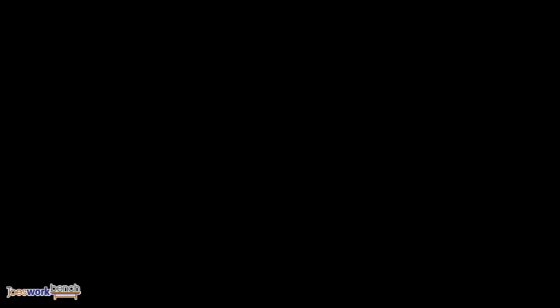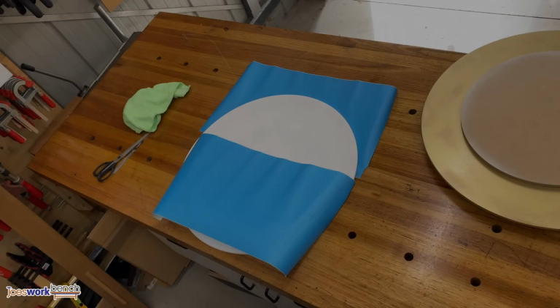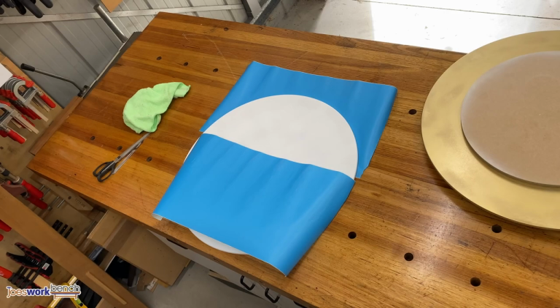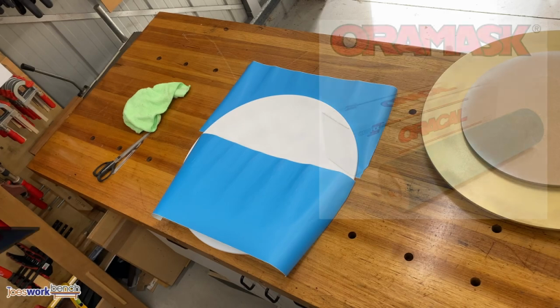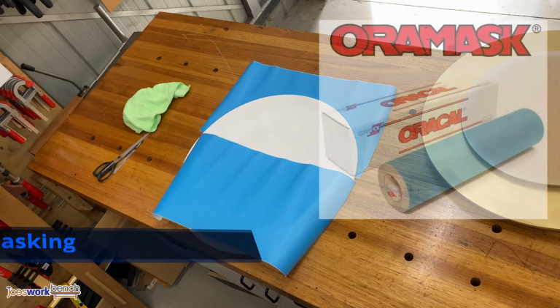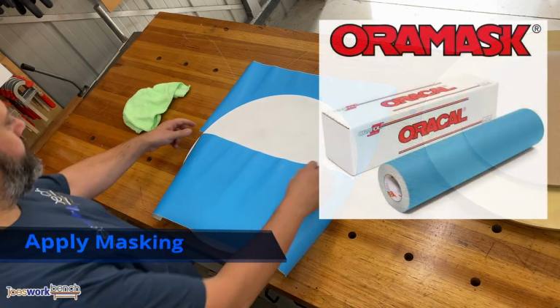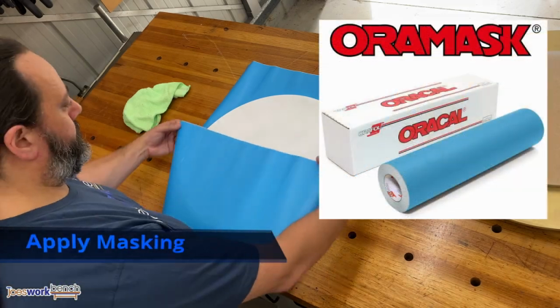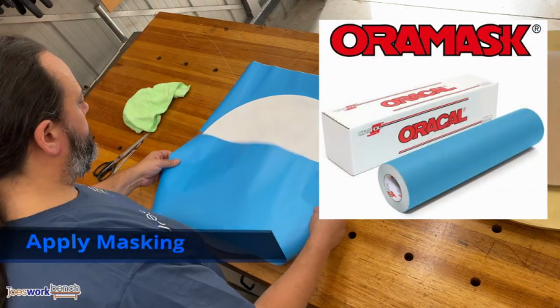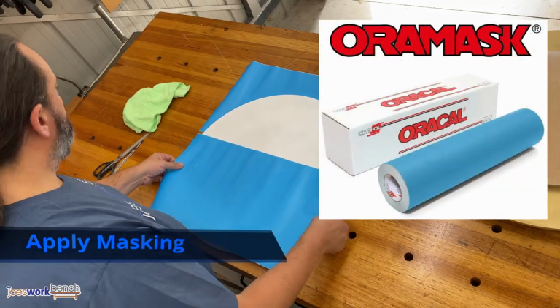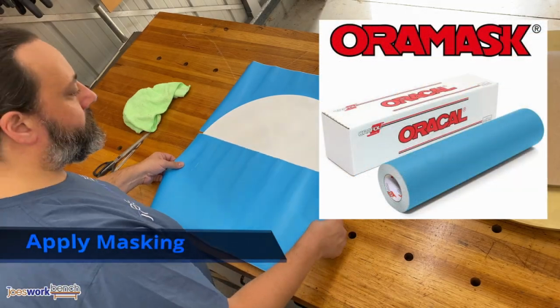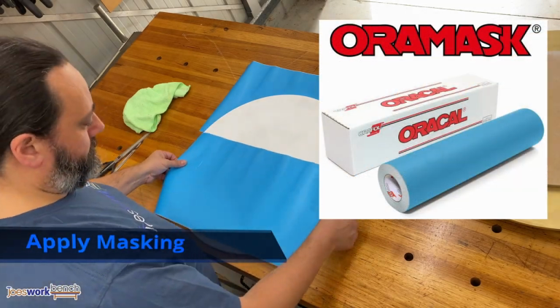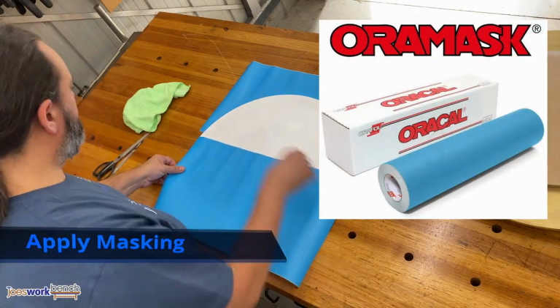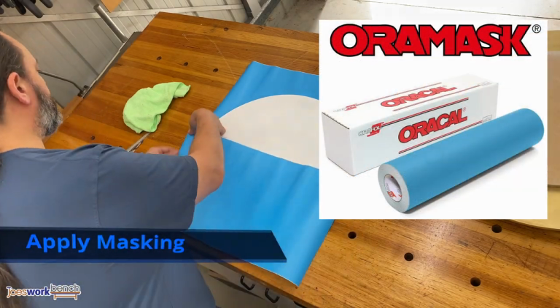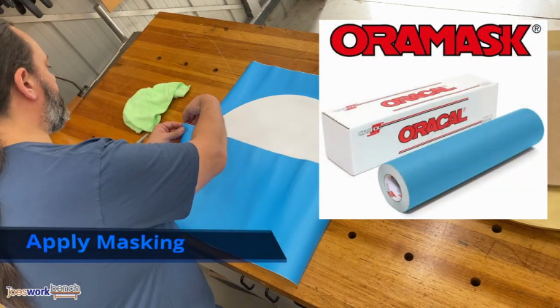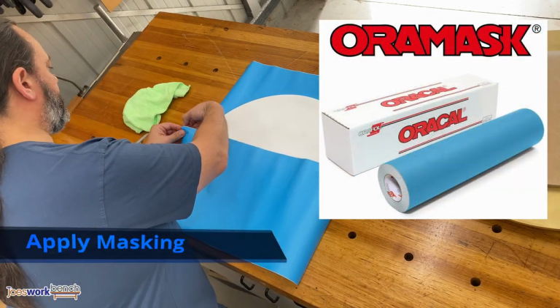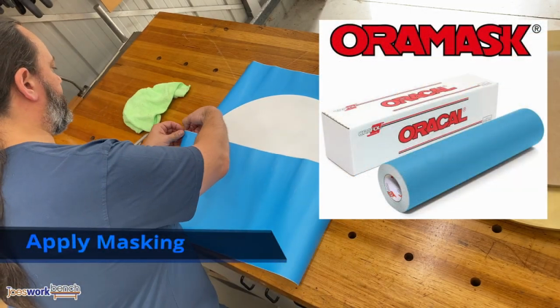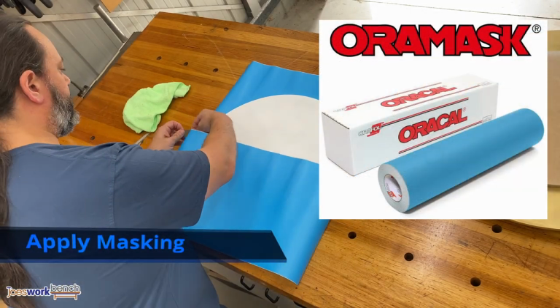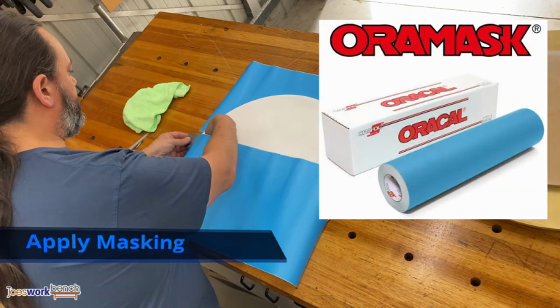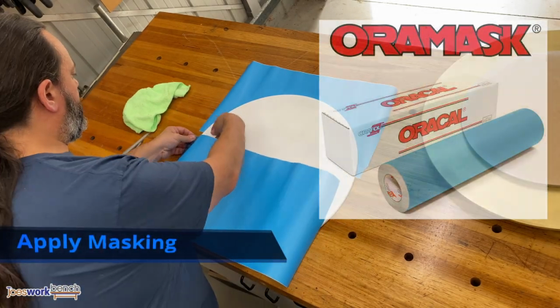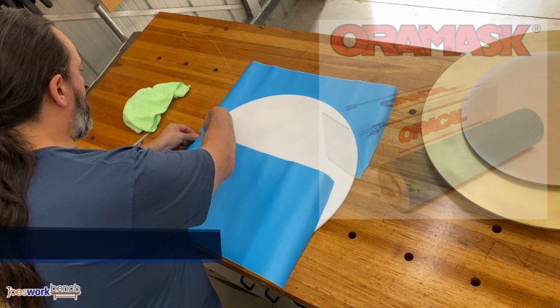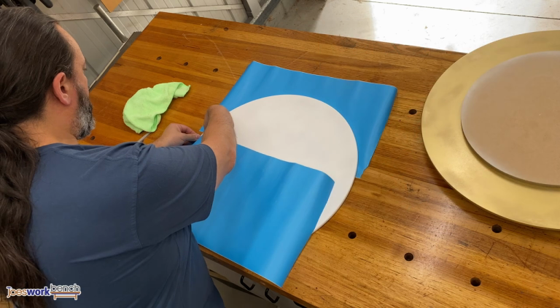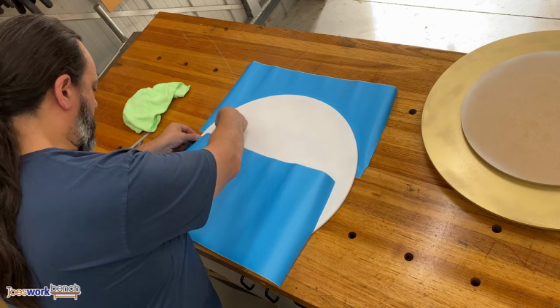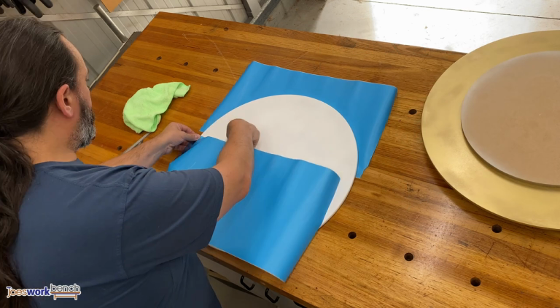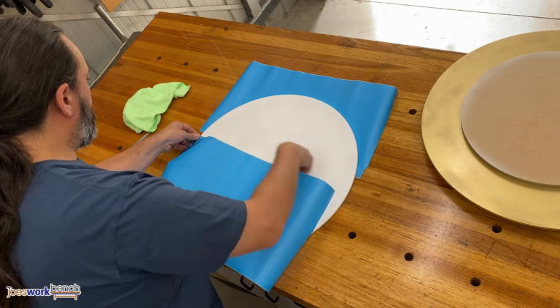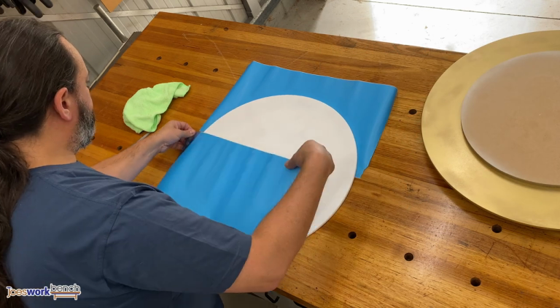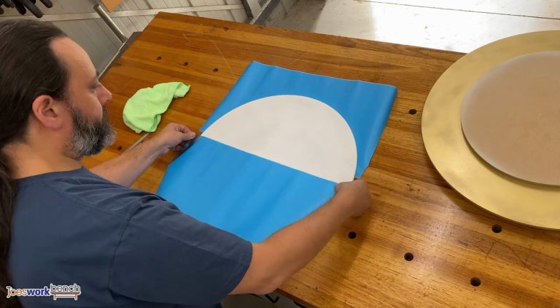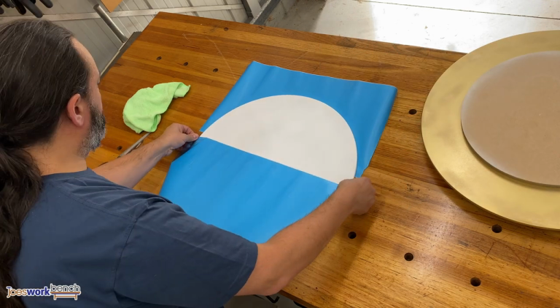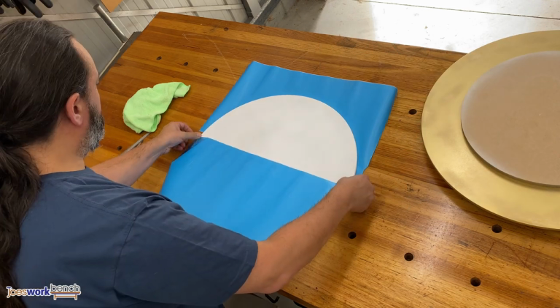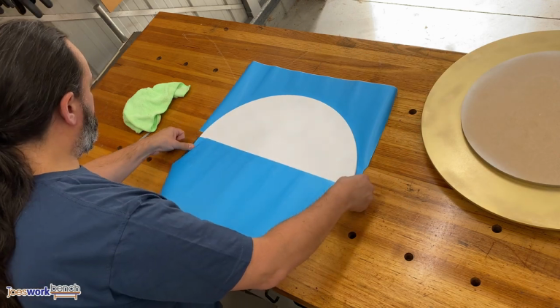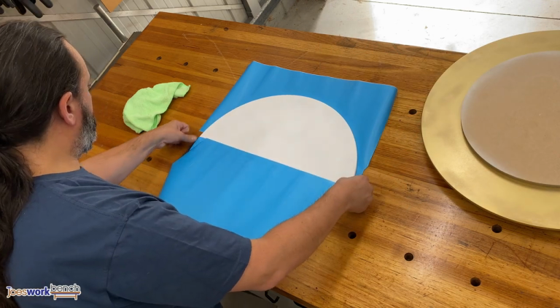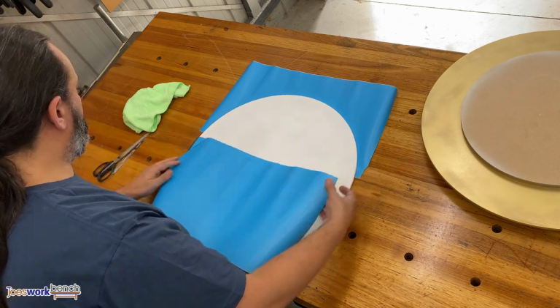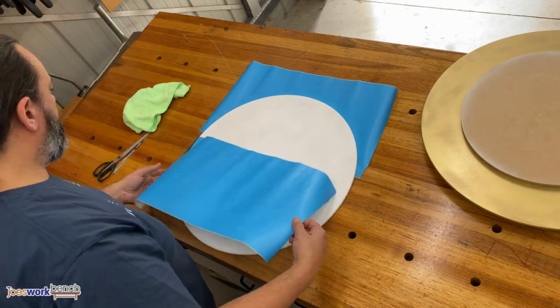Now onto the lettering. I used Aura Mask to protect the sign and to help with the finishing. I also added an access hole for LED wiring from the rear to the centre riser.